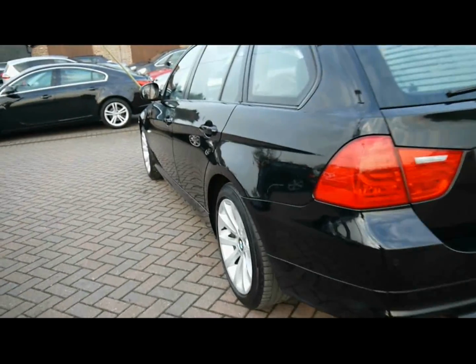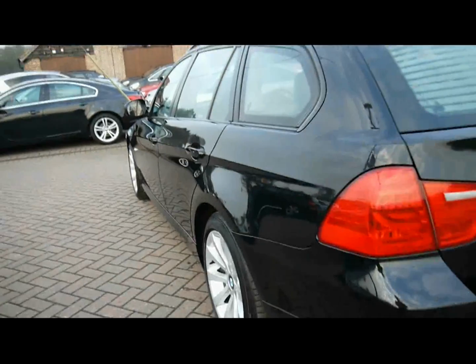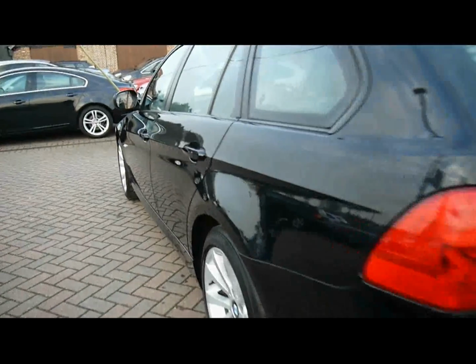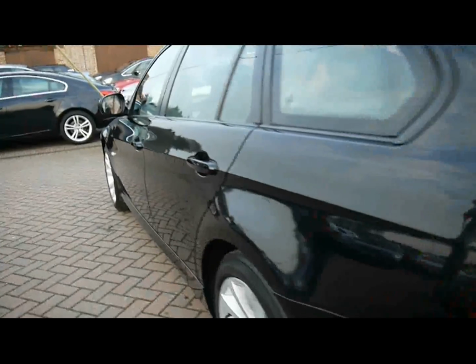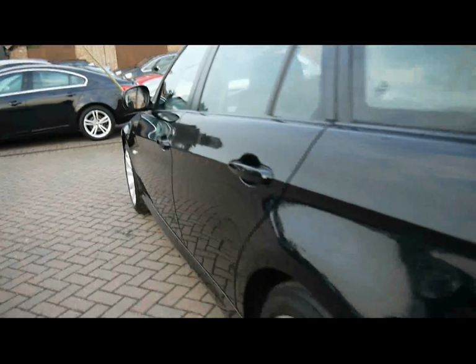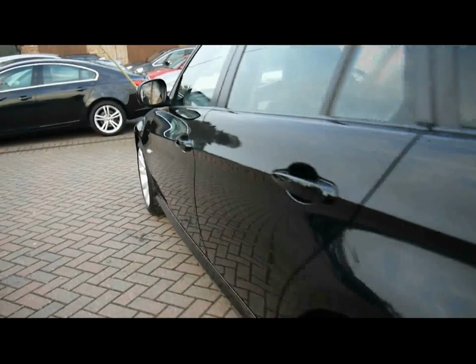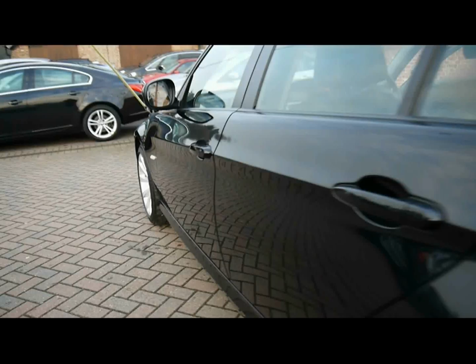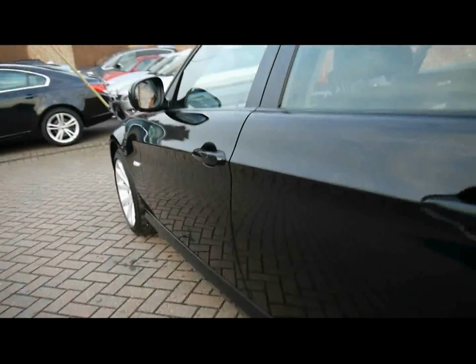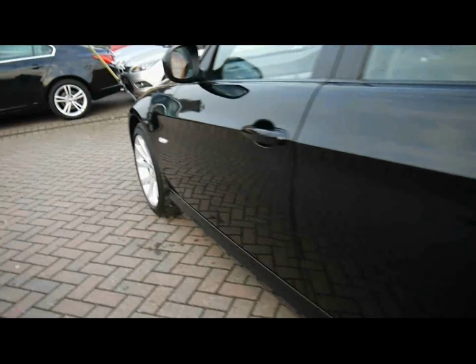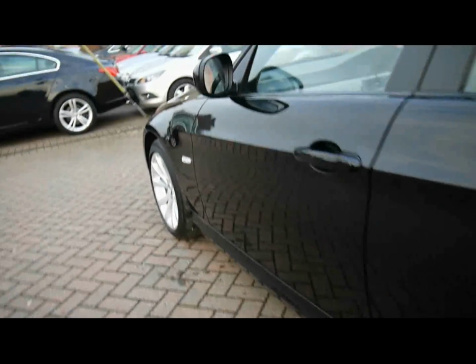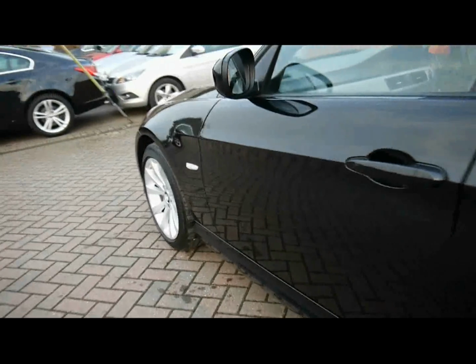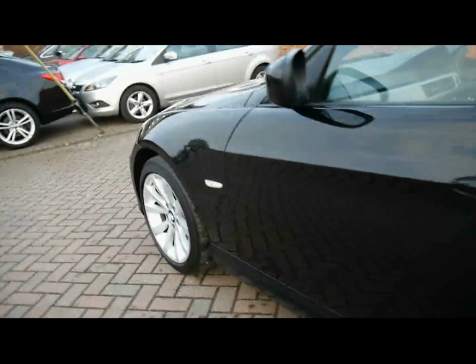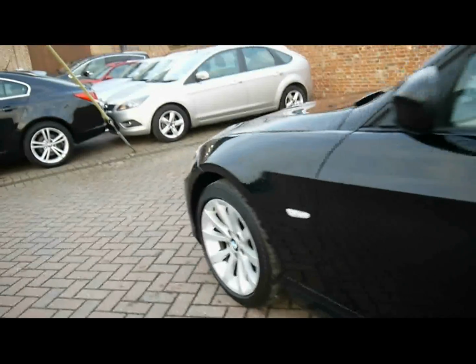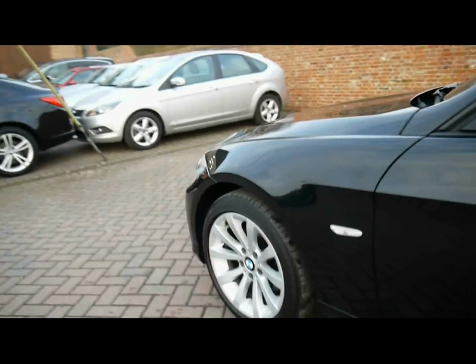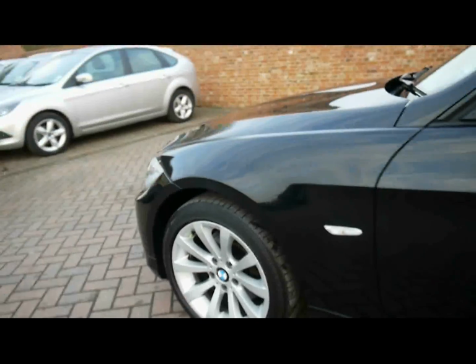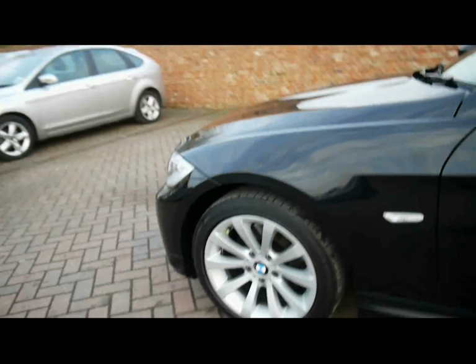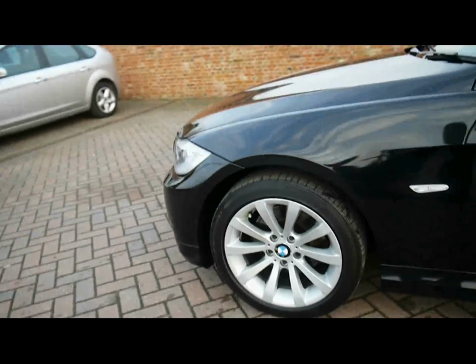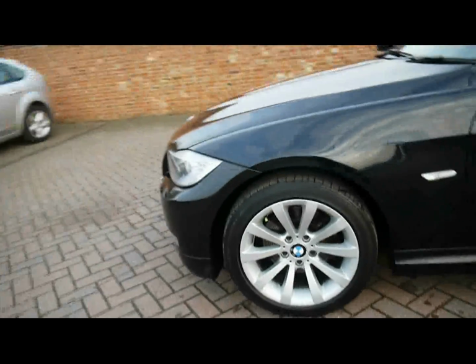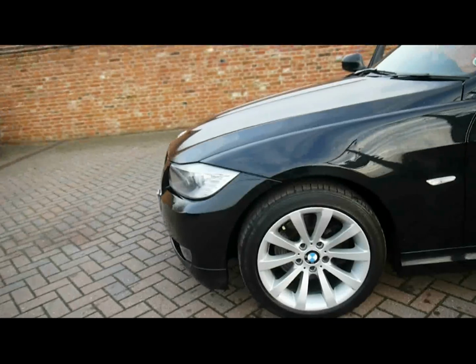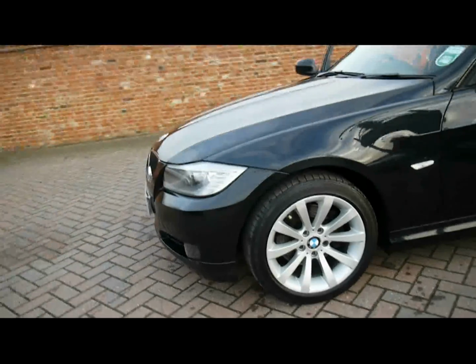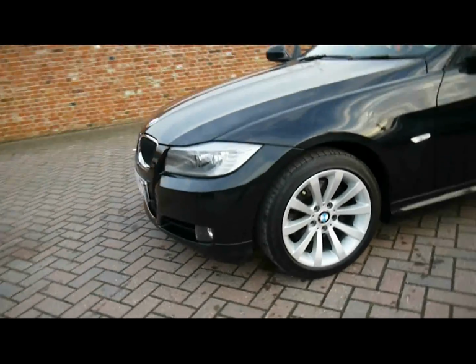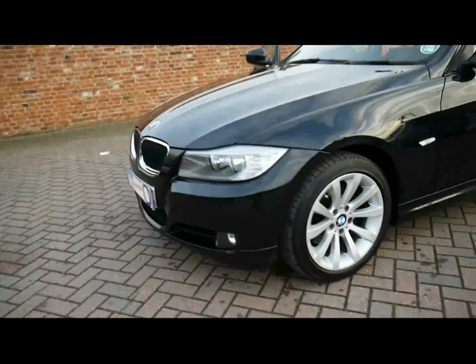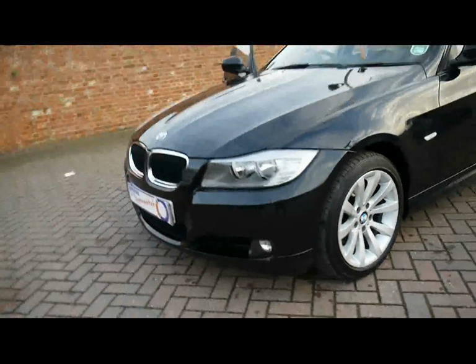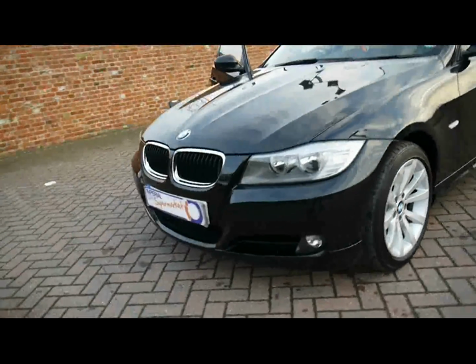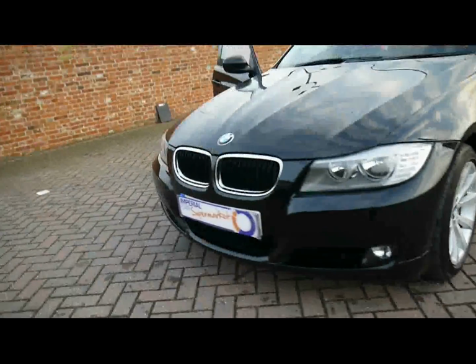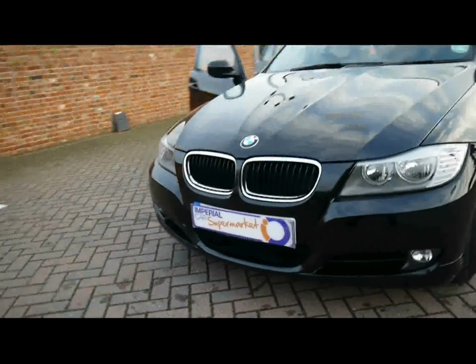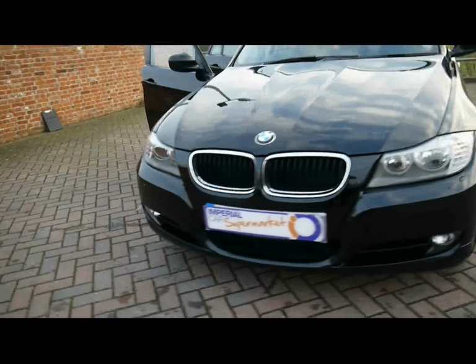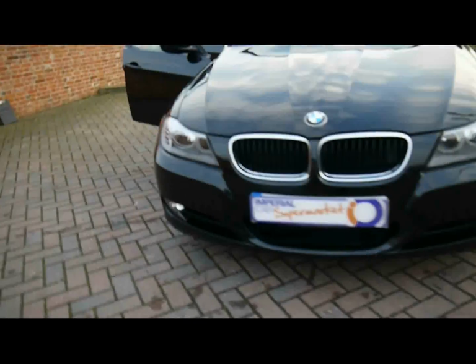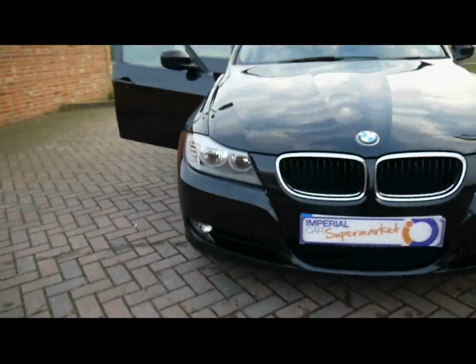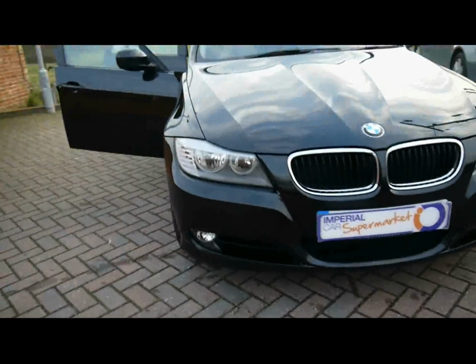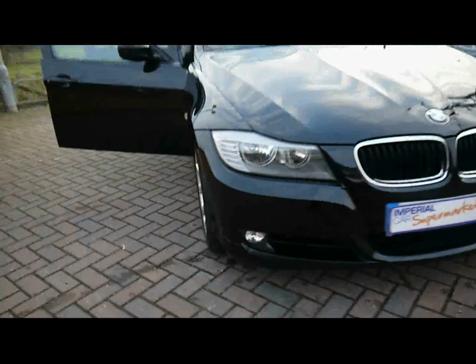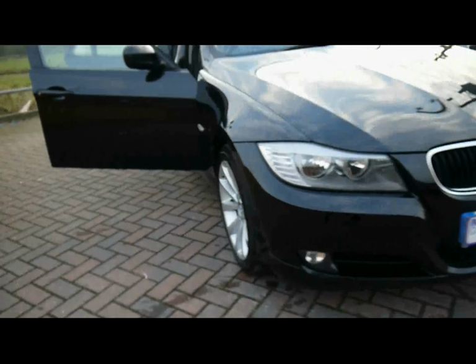The bodywork is in great condition with no dents, scrapes or scratches visible on the side. It also has front fog lights and 17 inch alloys.